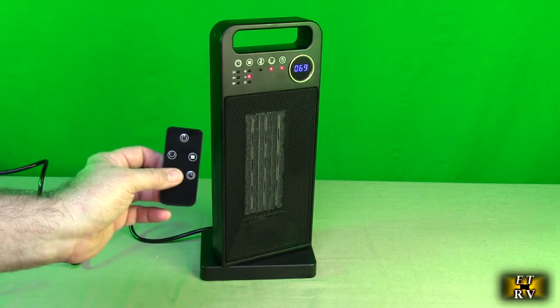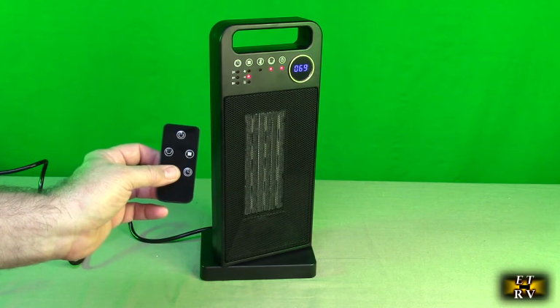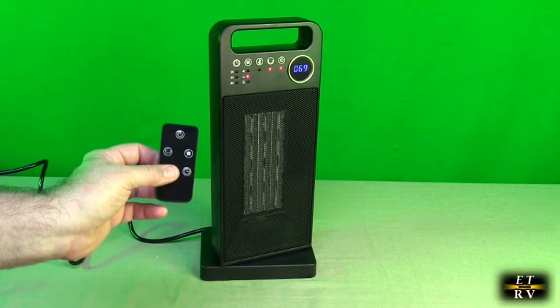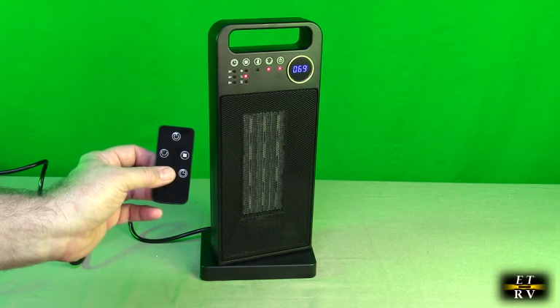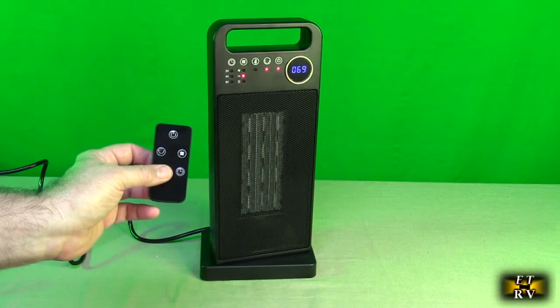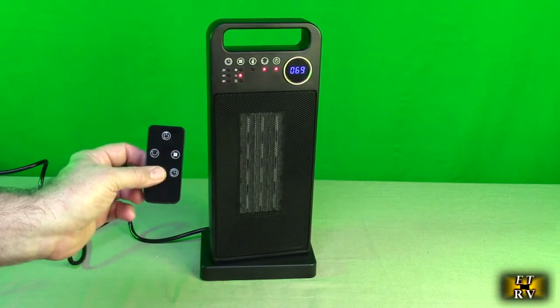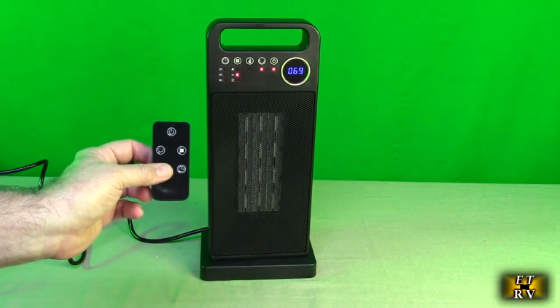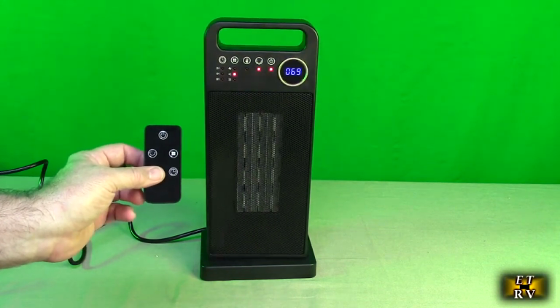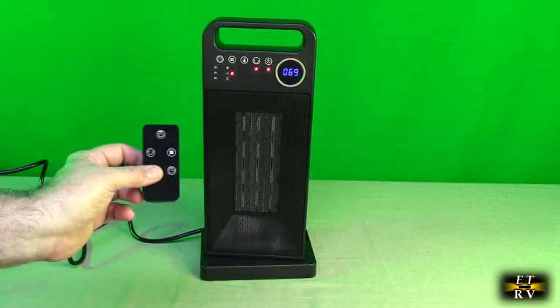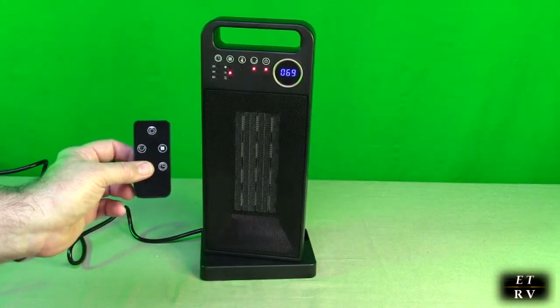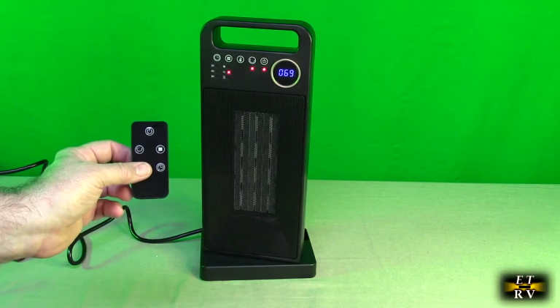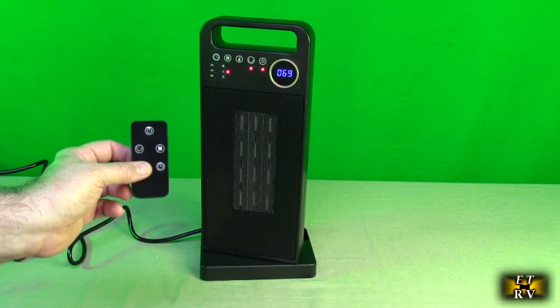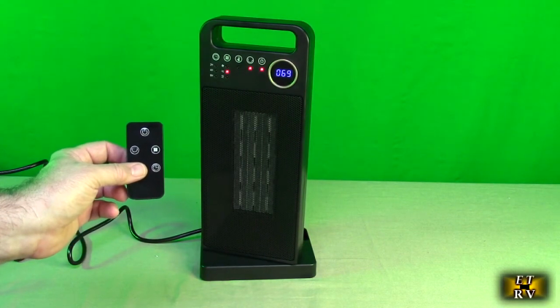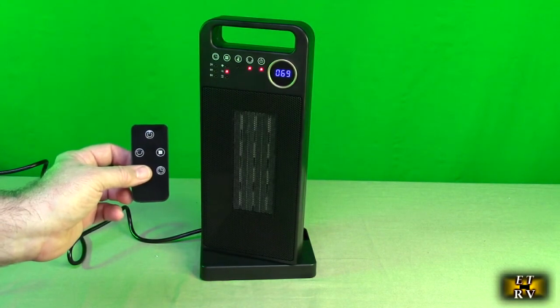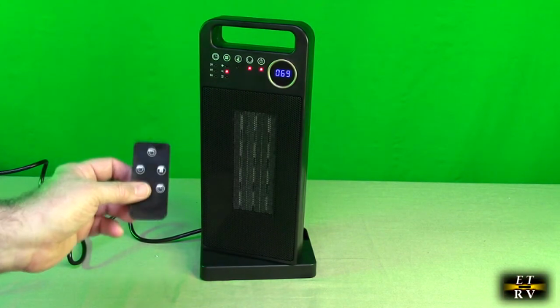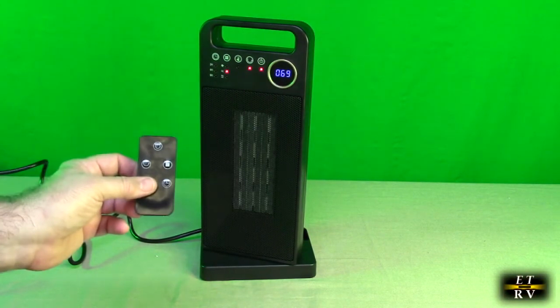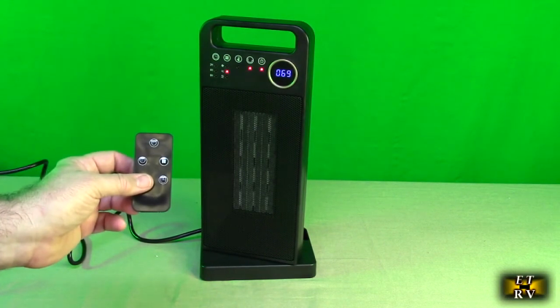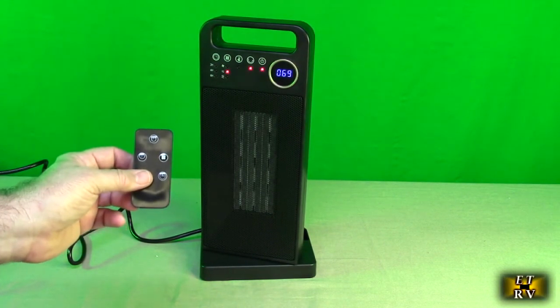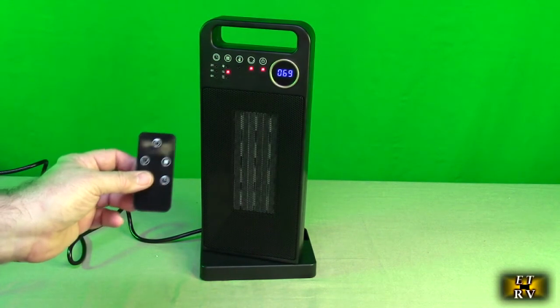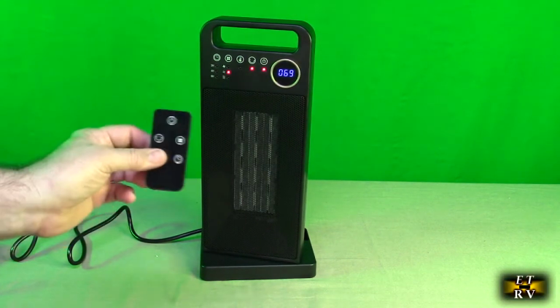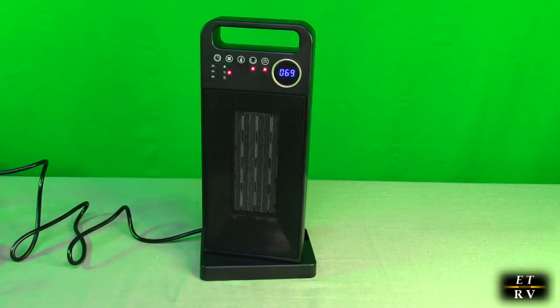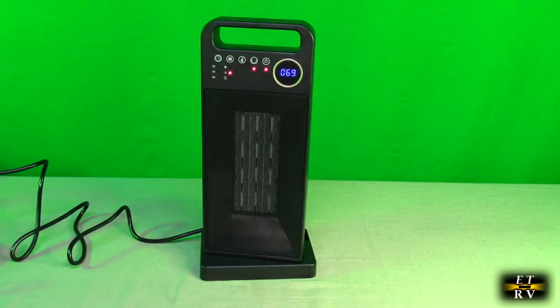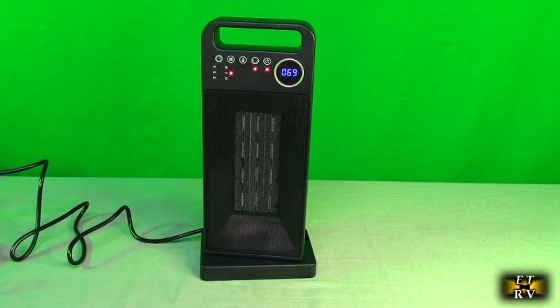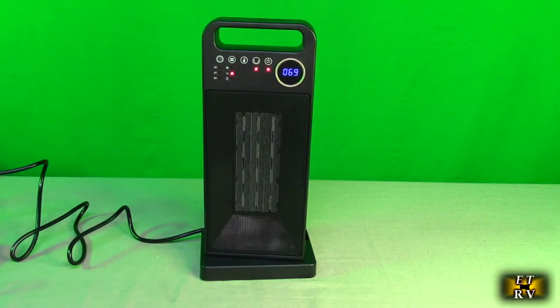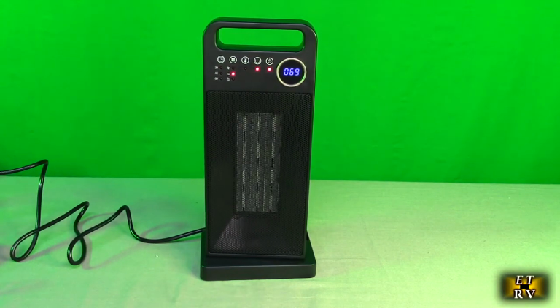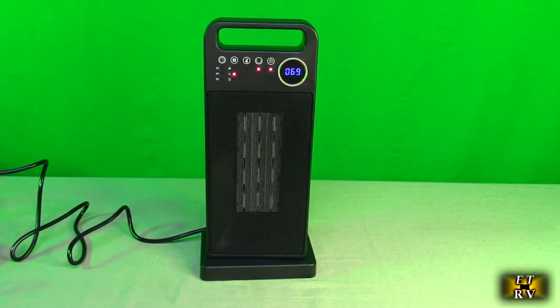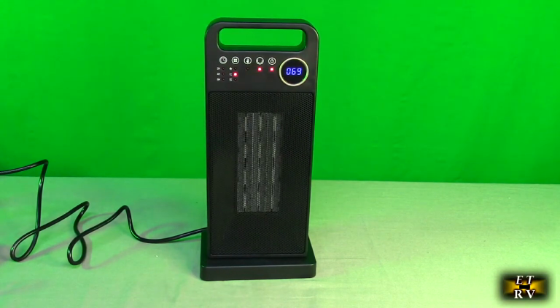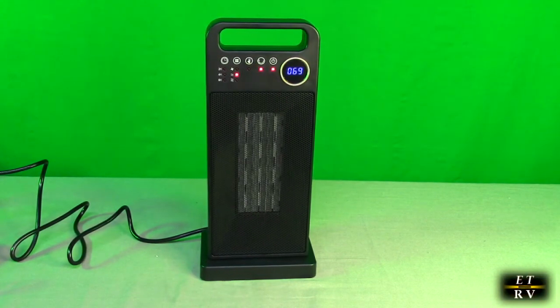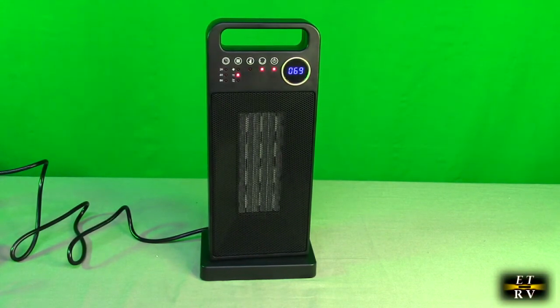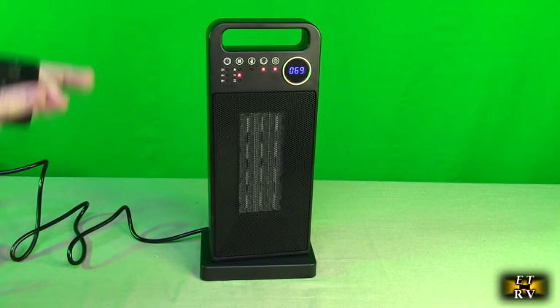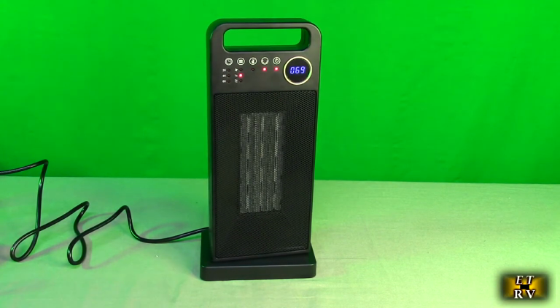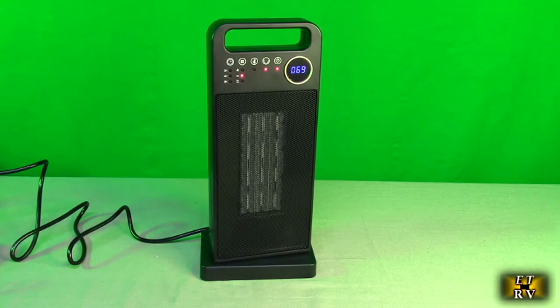You can control this from a chair or from your bed. I want to use this in my movie theater in the wintertime — sitting in my studio seats and being able to control it remotely. It's excellent for something like that. I'm going to be quiet here so you can hear how quiet it is.